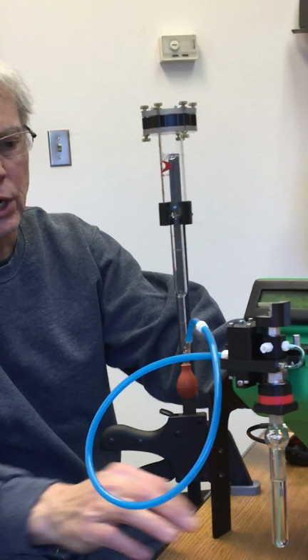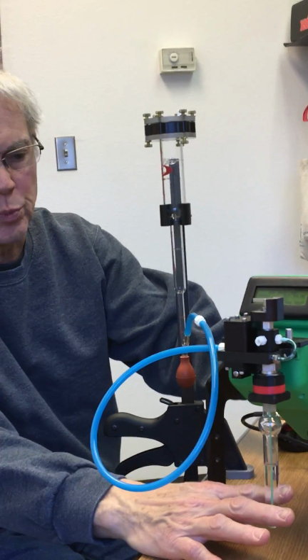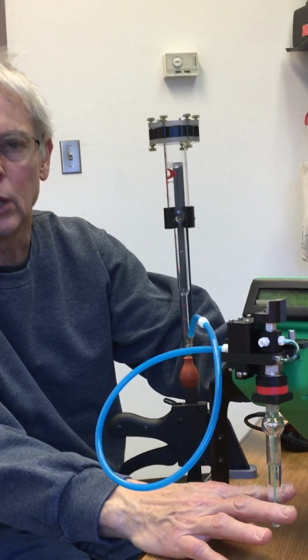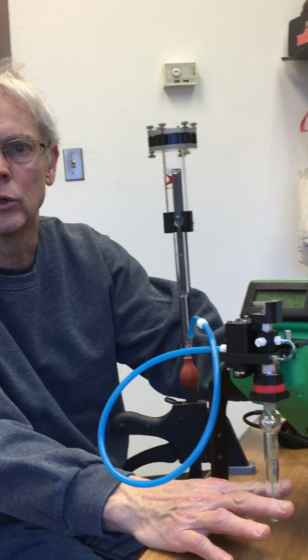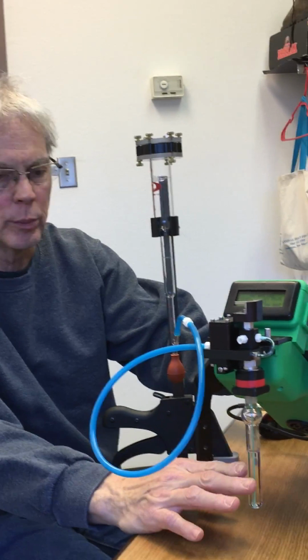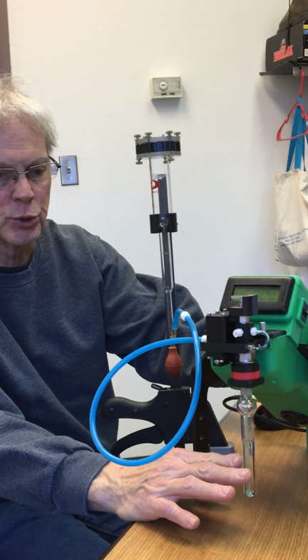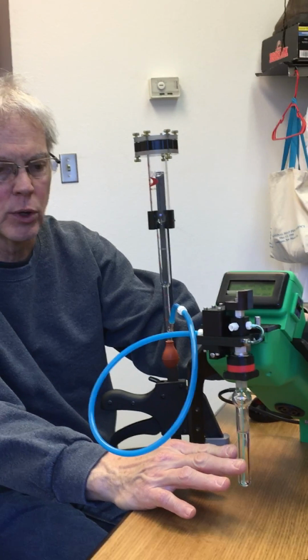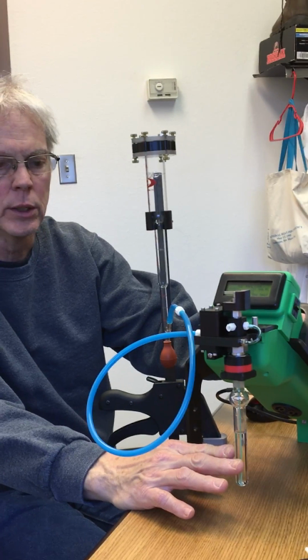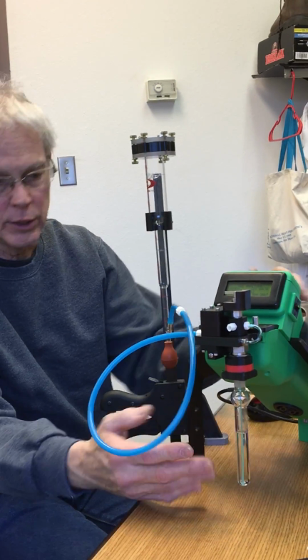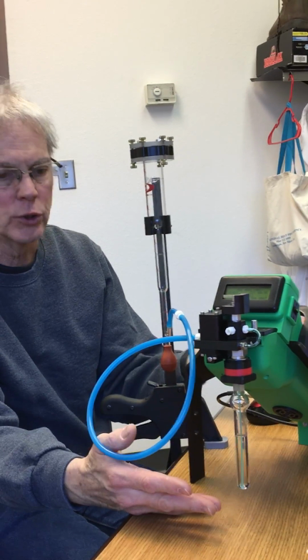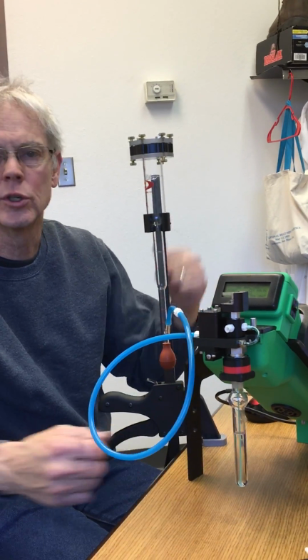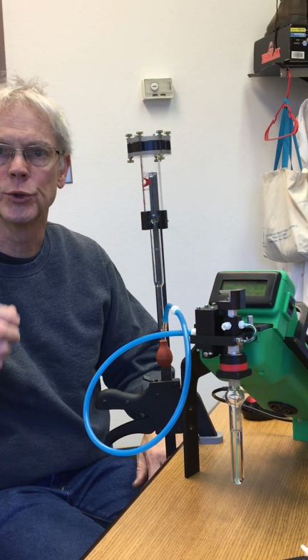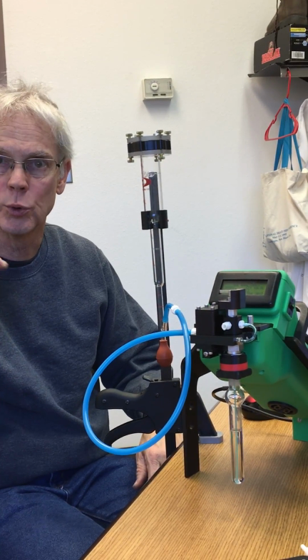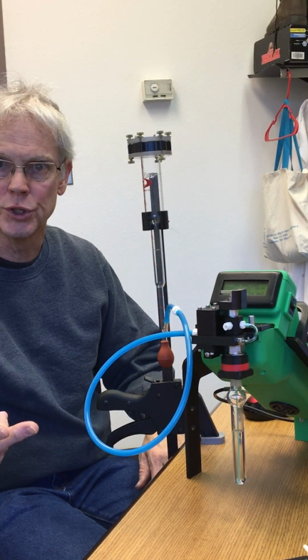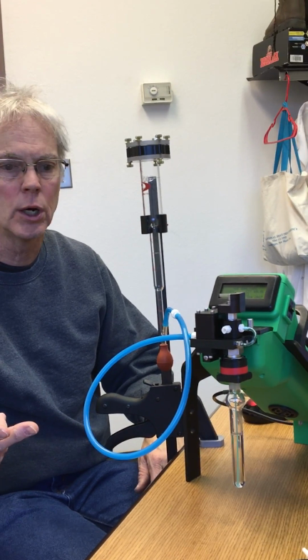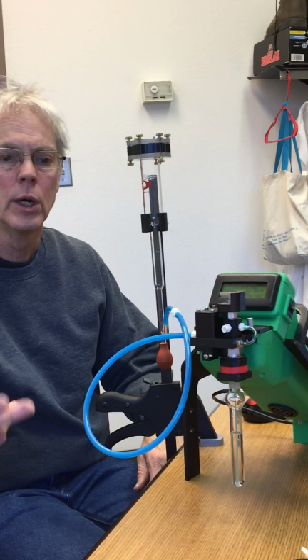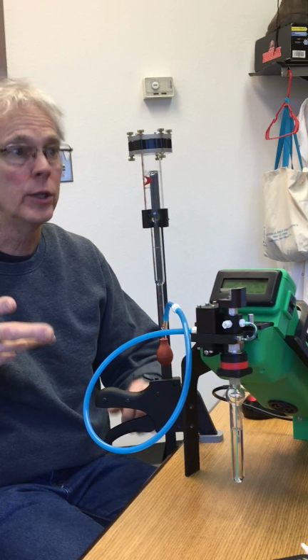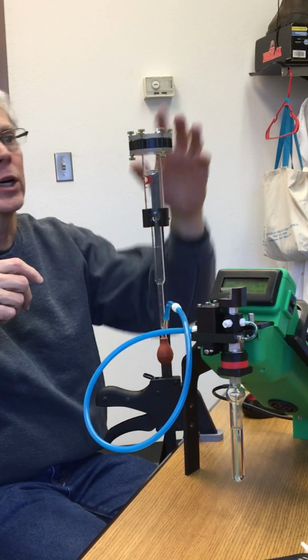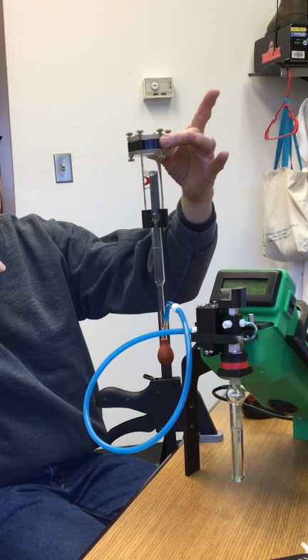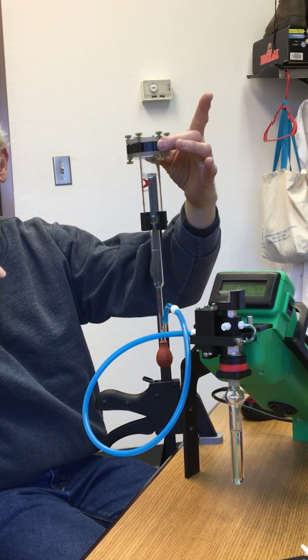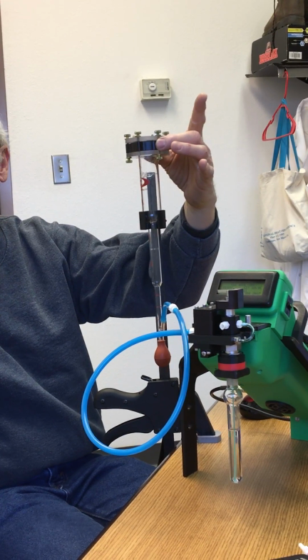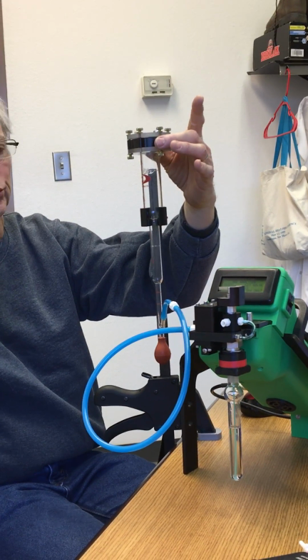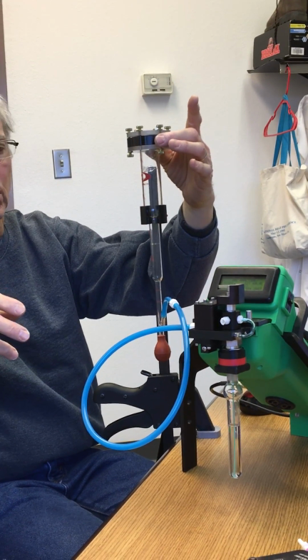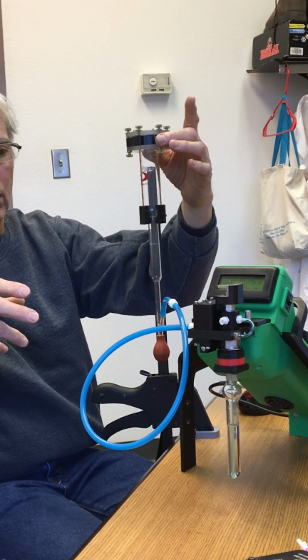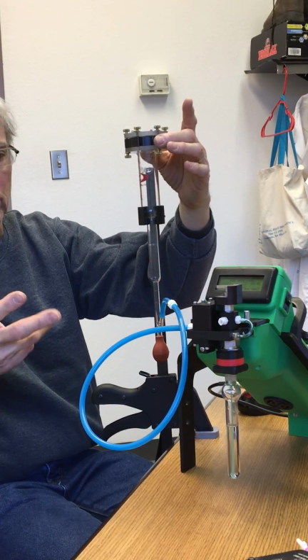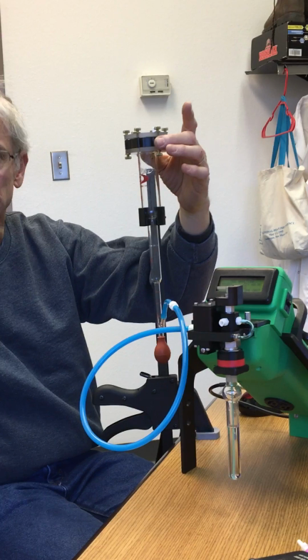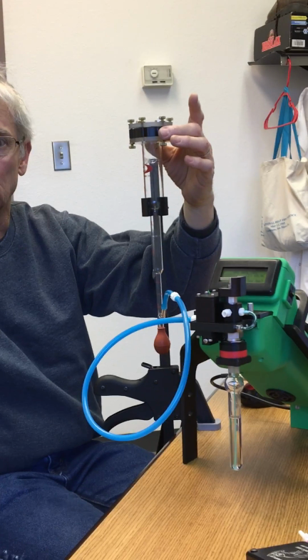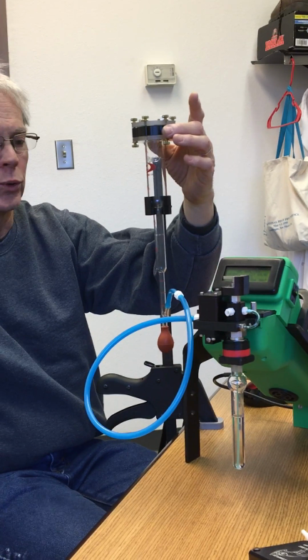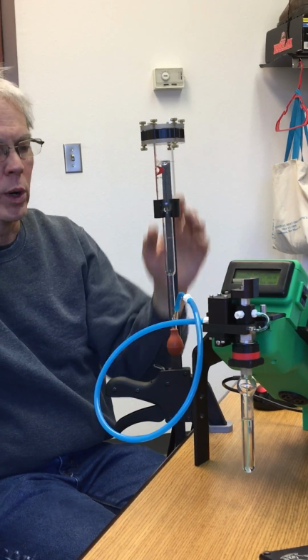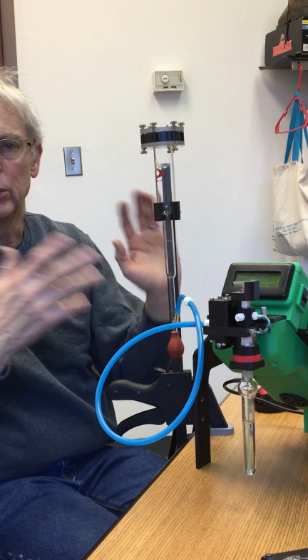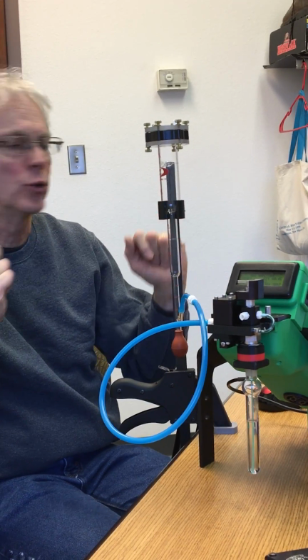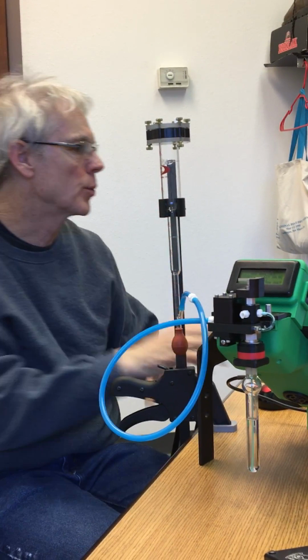It's basically set up with a sparge bottle, so we're going to measure the sparge flow rate. You can also use it to measure the flow through the GC column, and it's got an adapter up here that allows you to measure the air collection flow rate too — so one bubble meter can do all three.